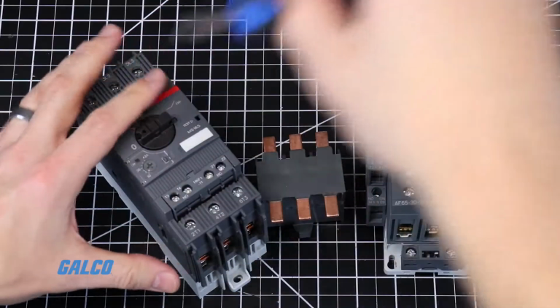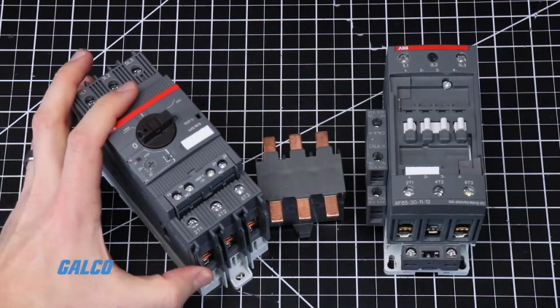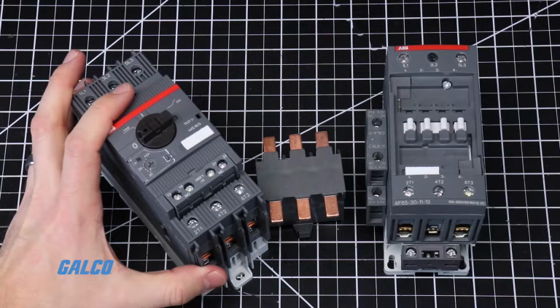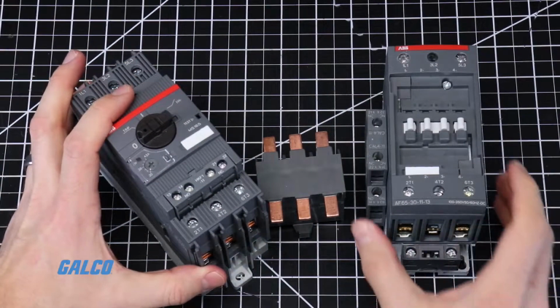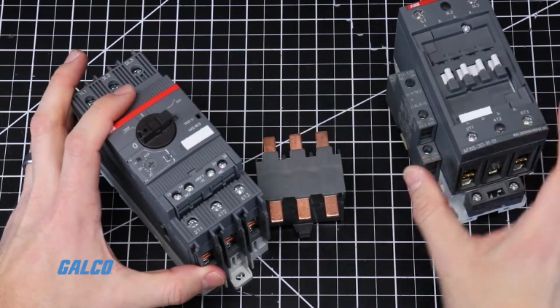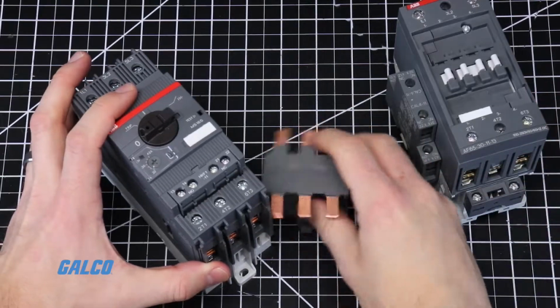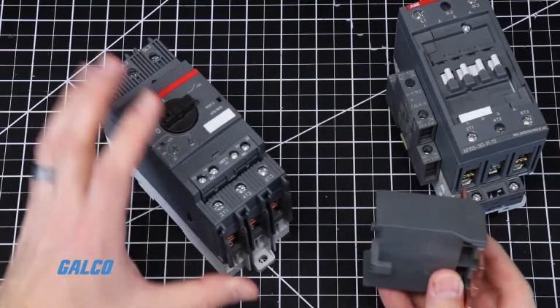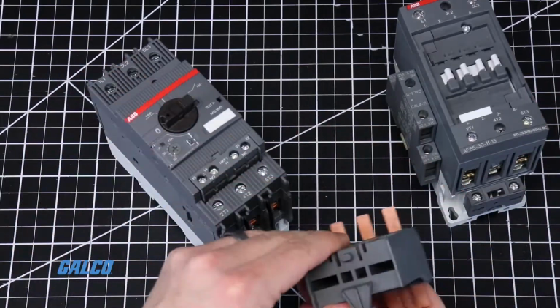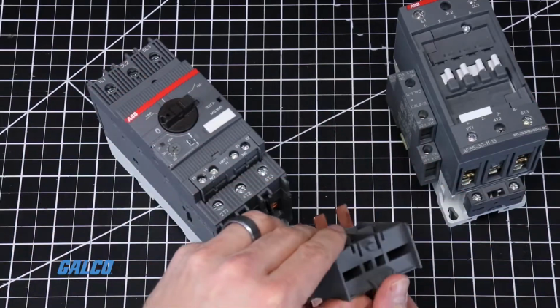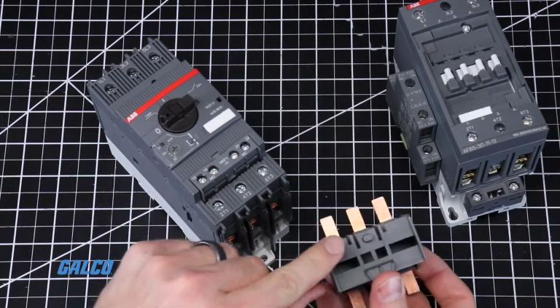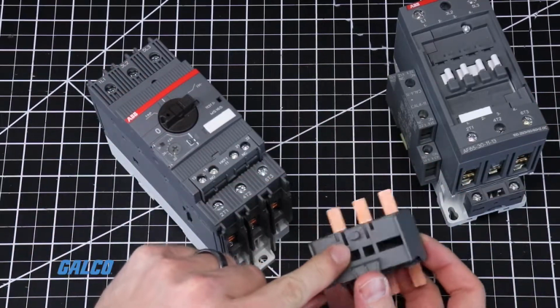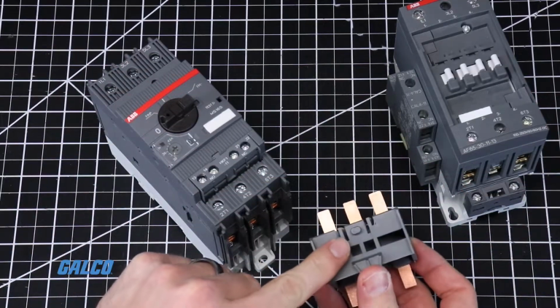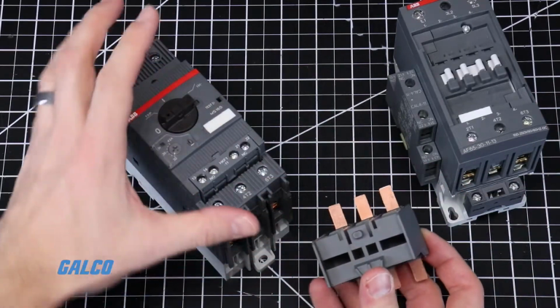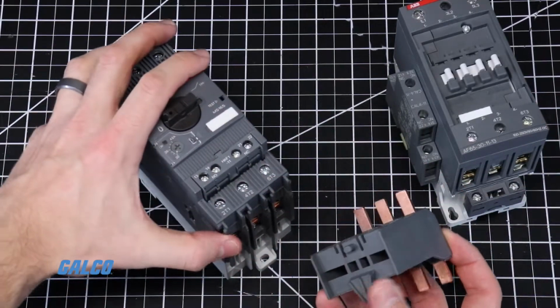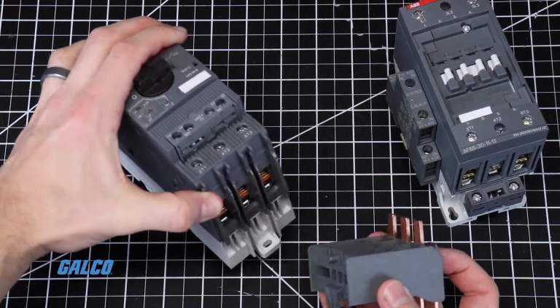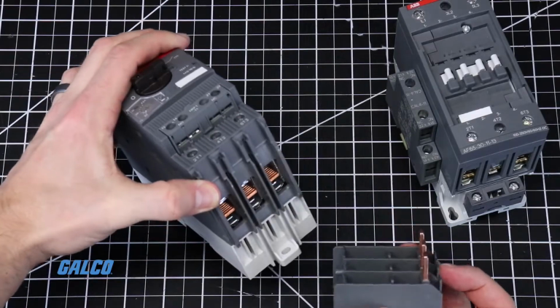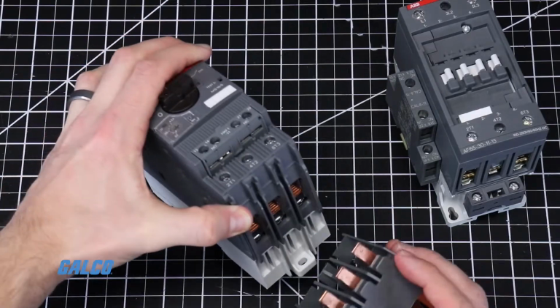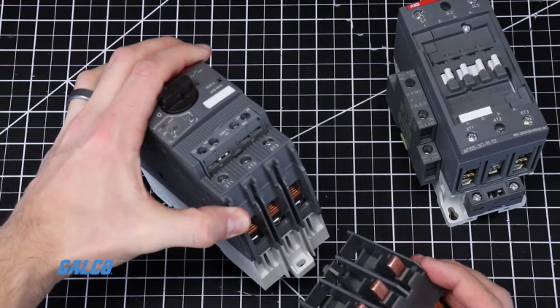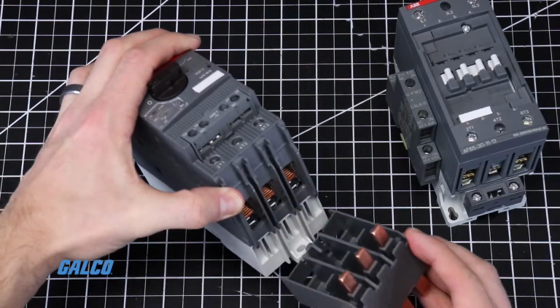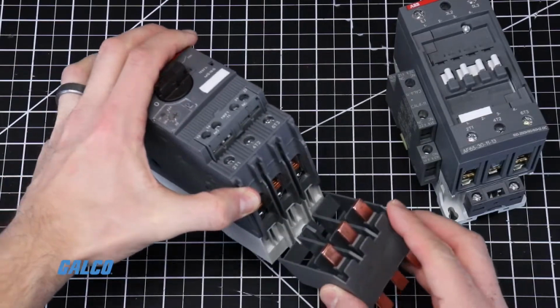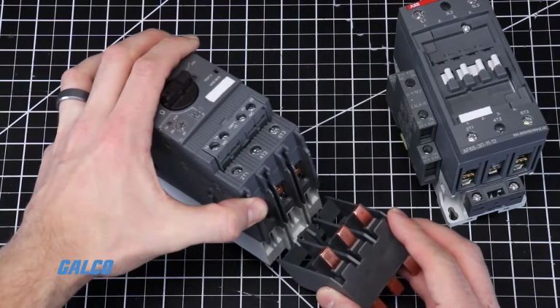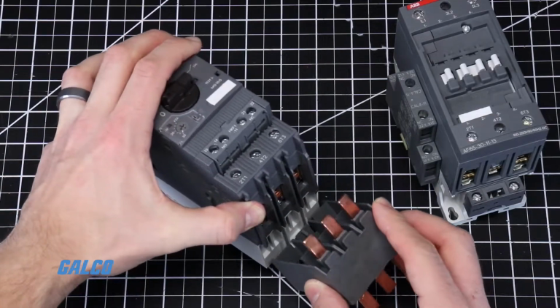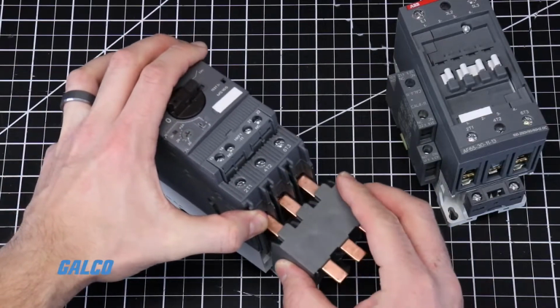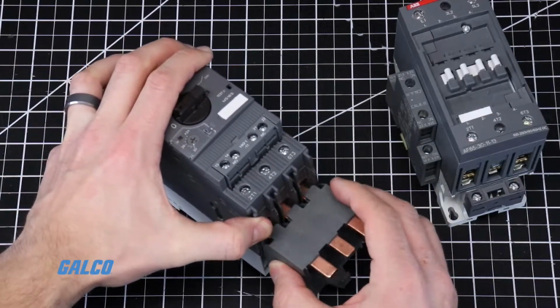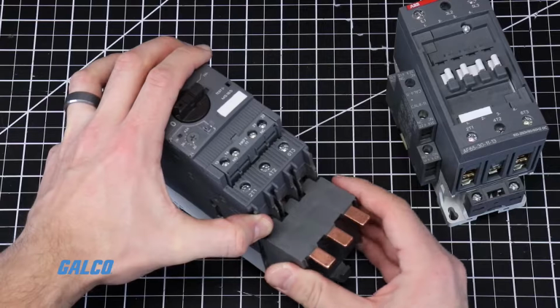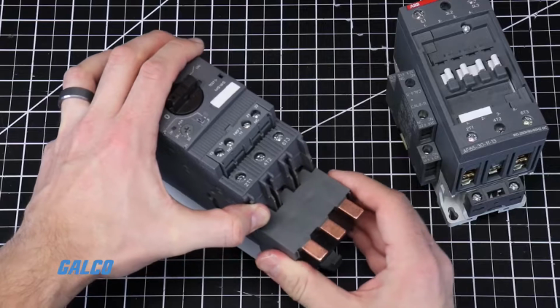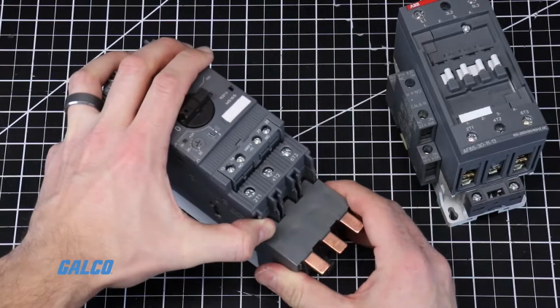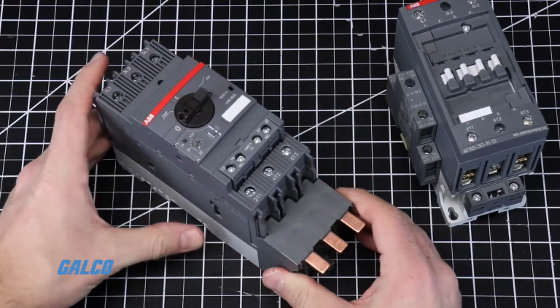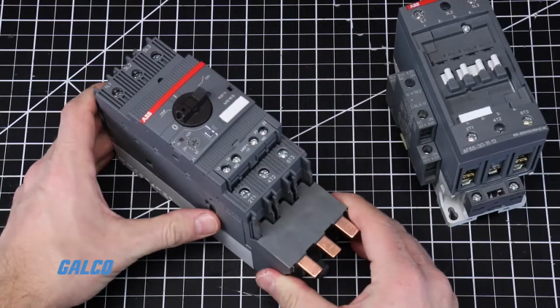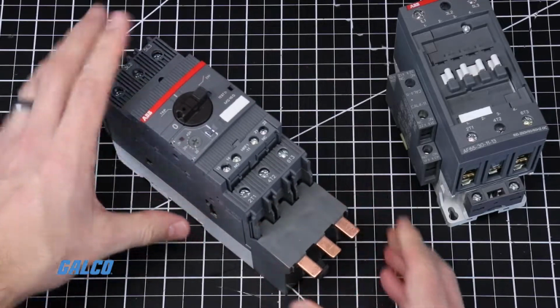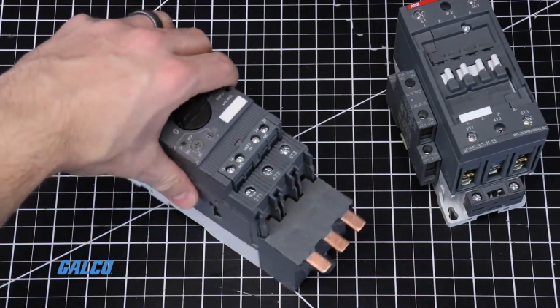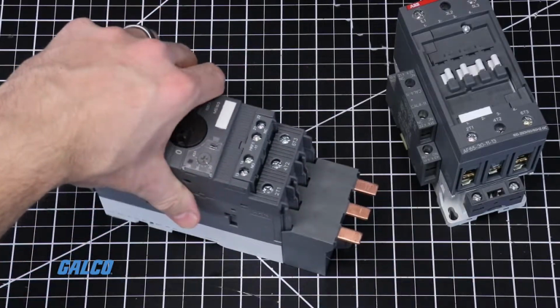Next, line up the notch of the busbar module with the keyhole on the motor controller. Then insert the busbar contacts into the terminals. The contacts should lay on the front facing side of the busbar terminals.